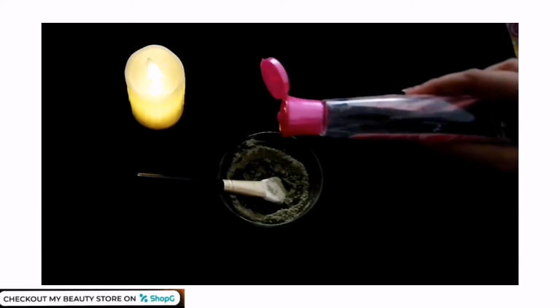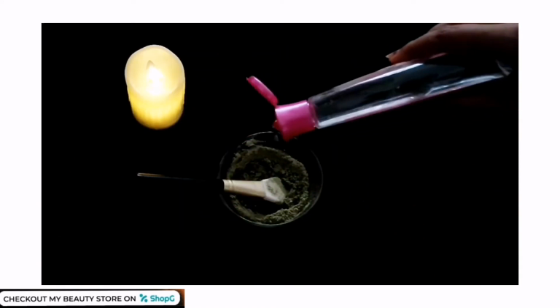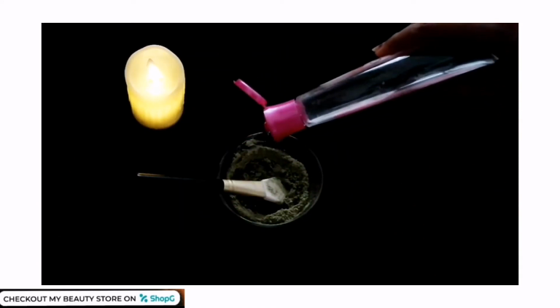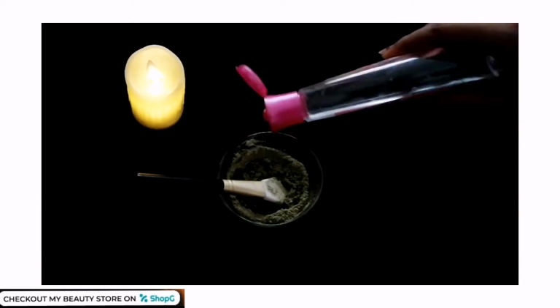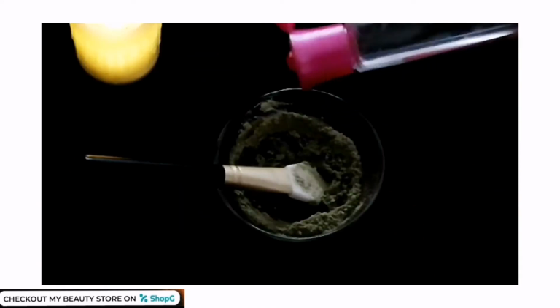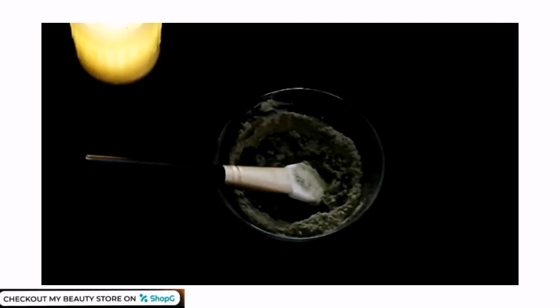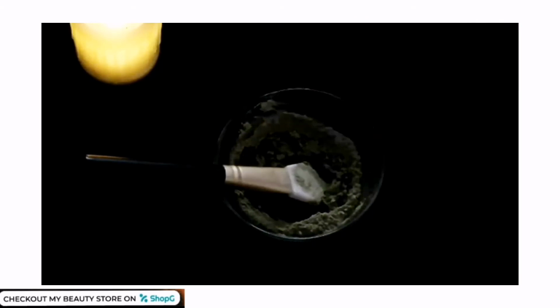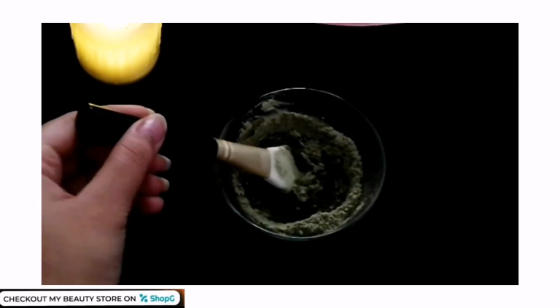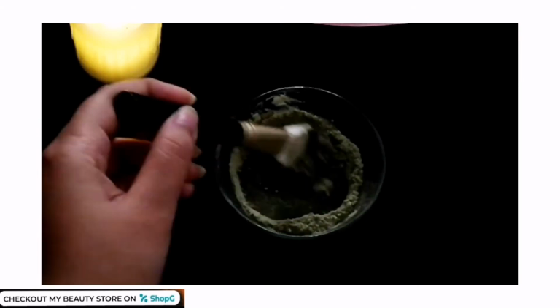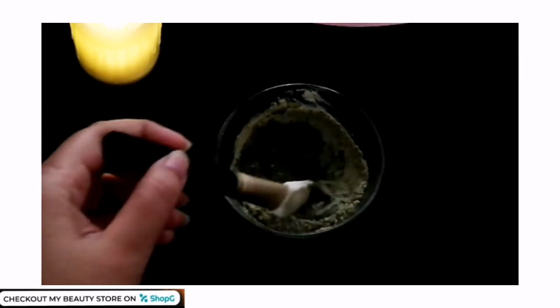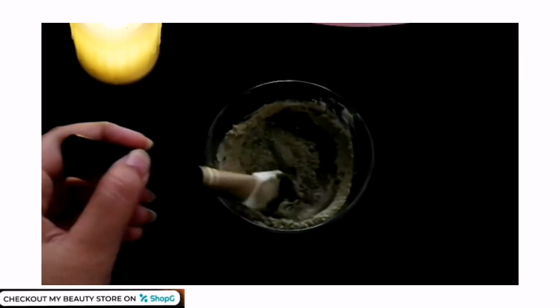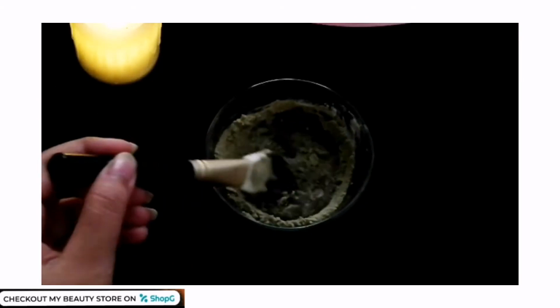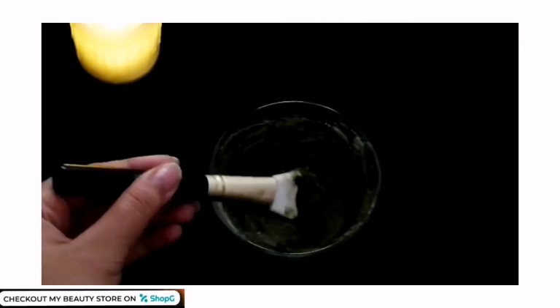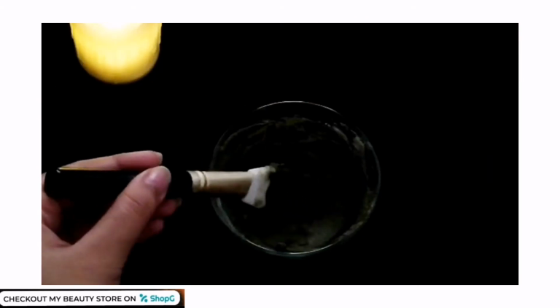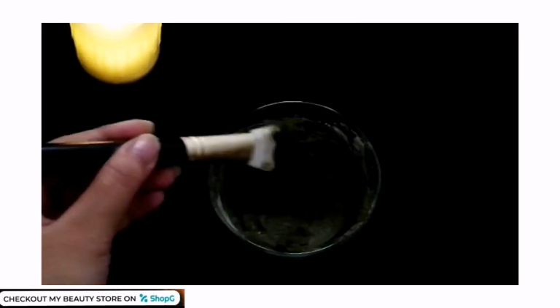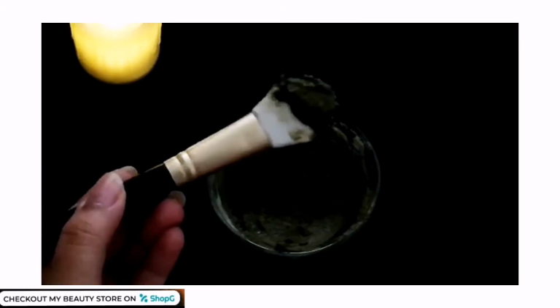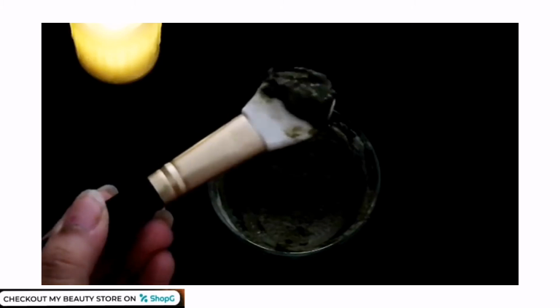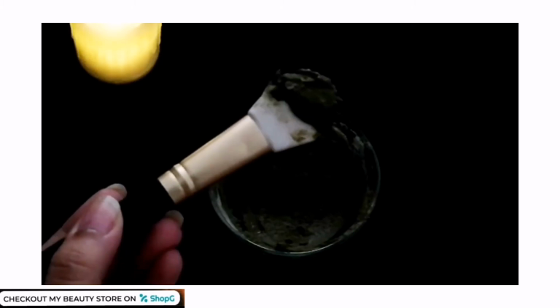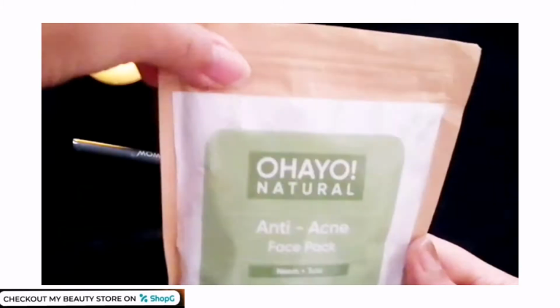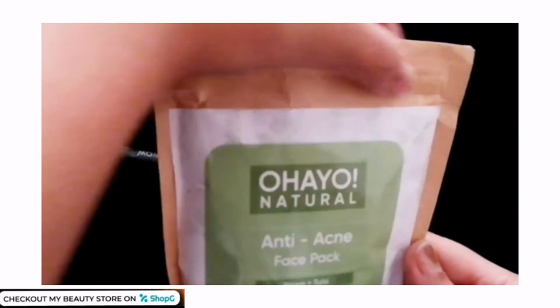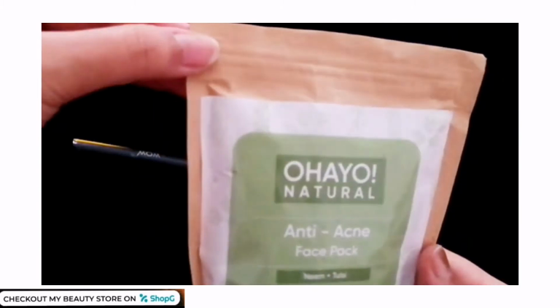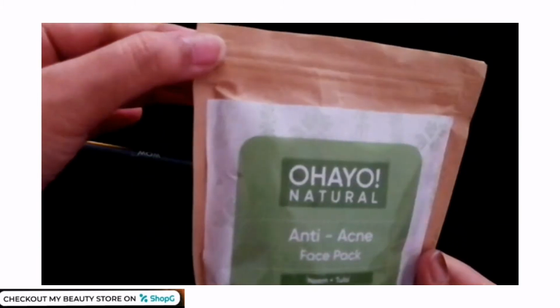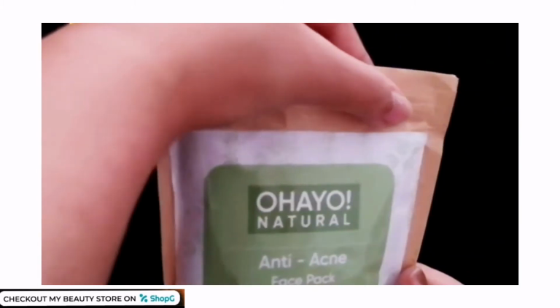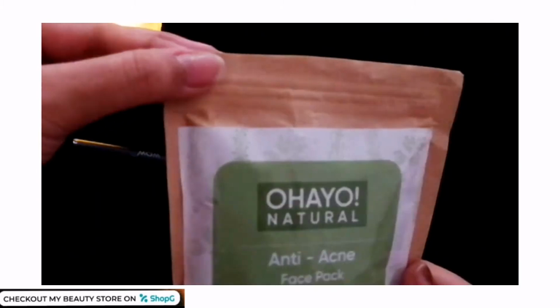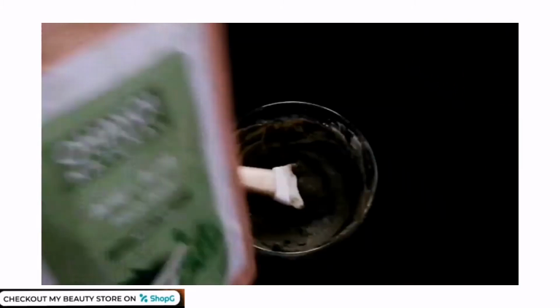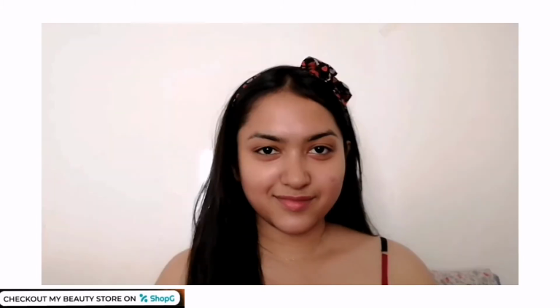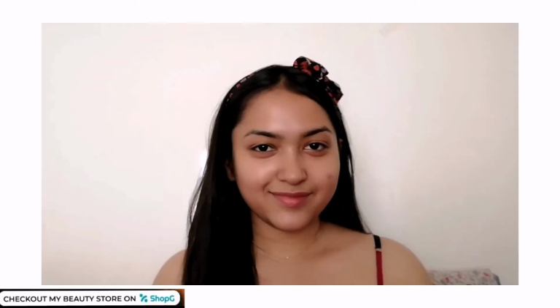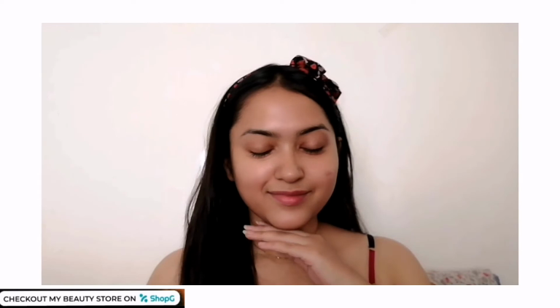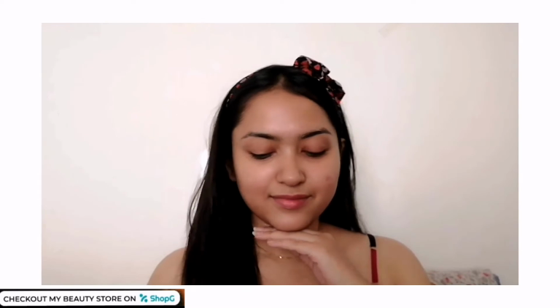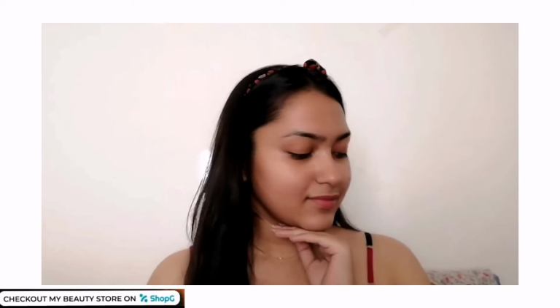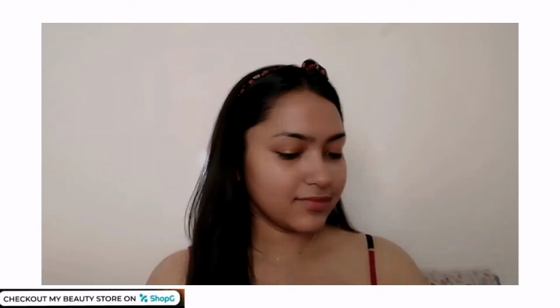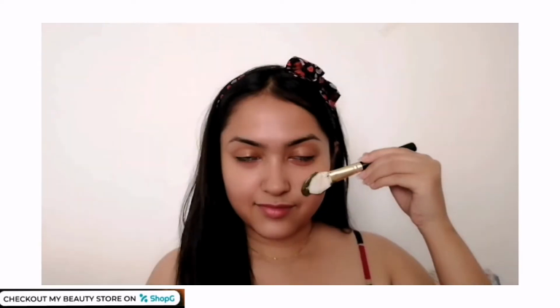This neem and tulsi face pack is in a fine powder form. Mix it into a little thick paste. You can use rose water or plain water to make the paste. After use, lock the zip-lock to keep the face pack fresh.